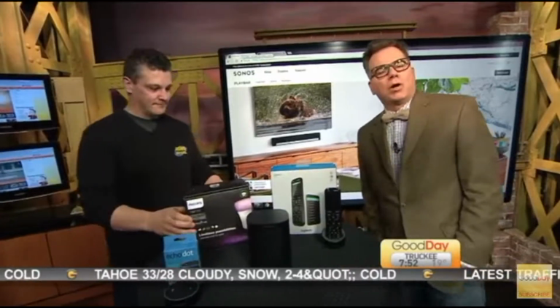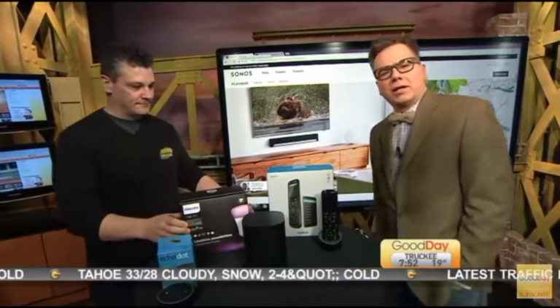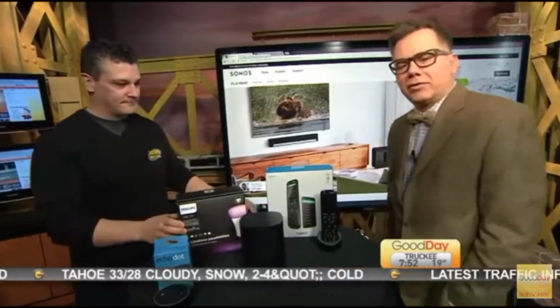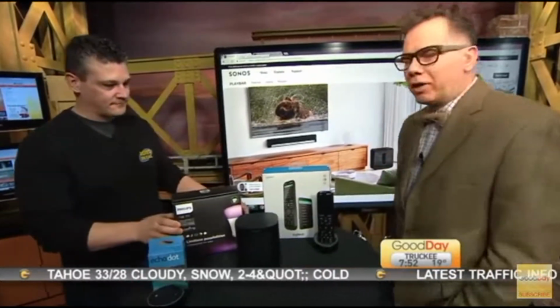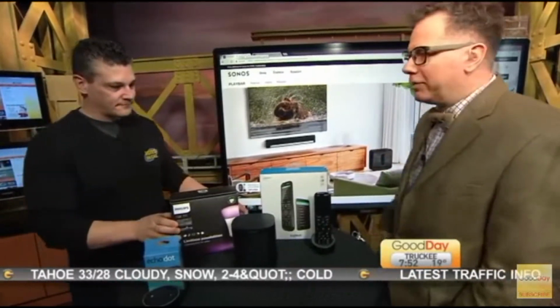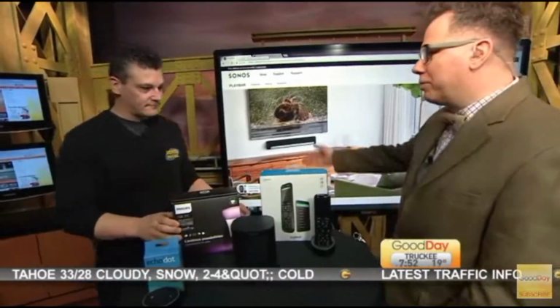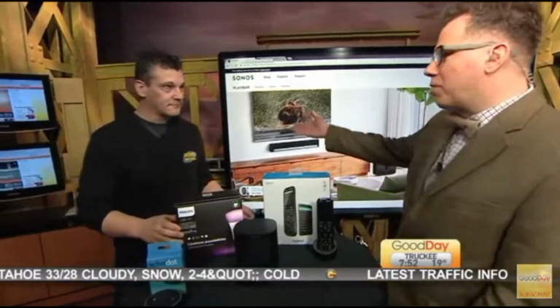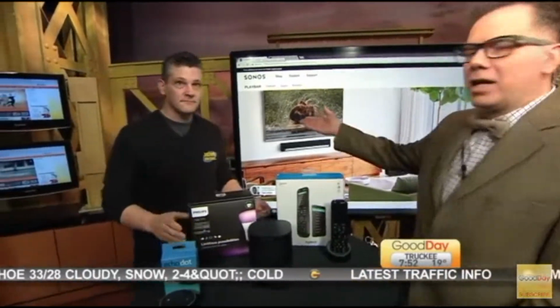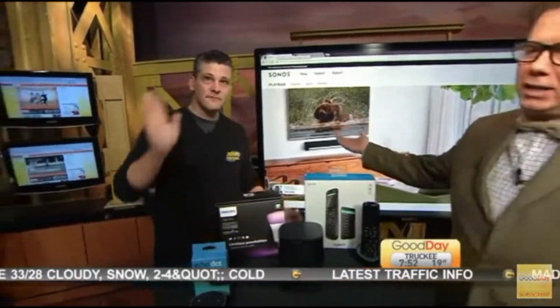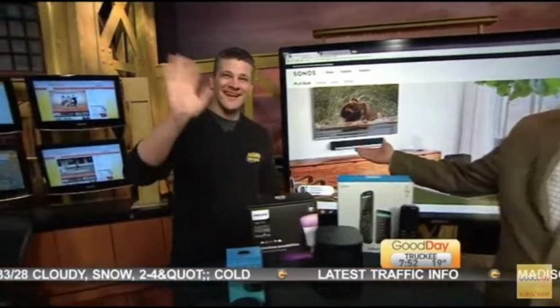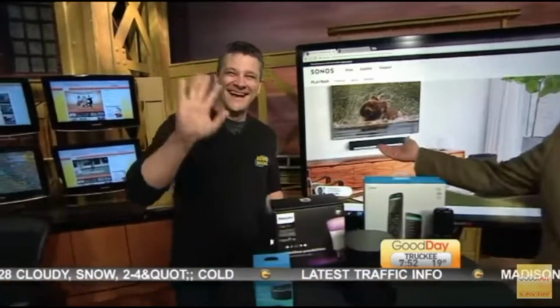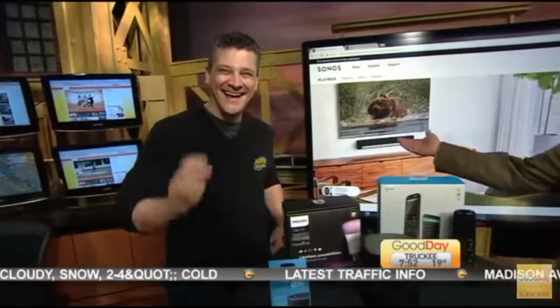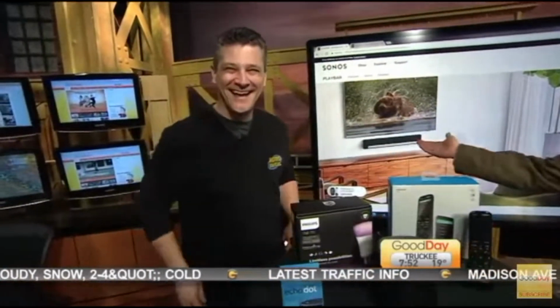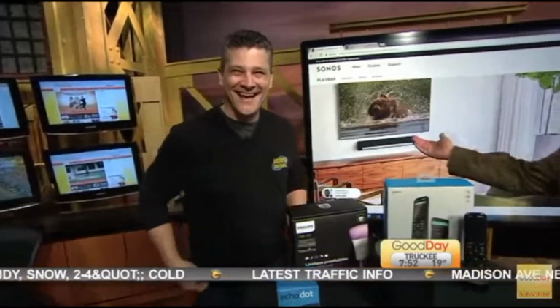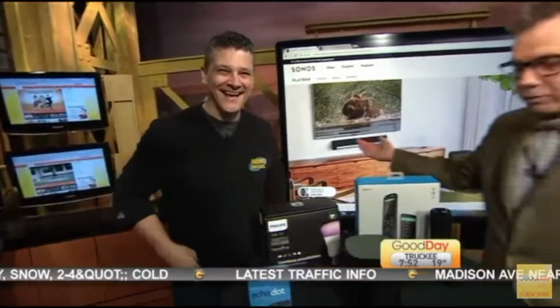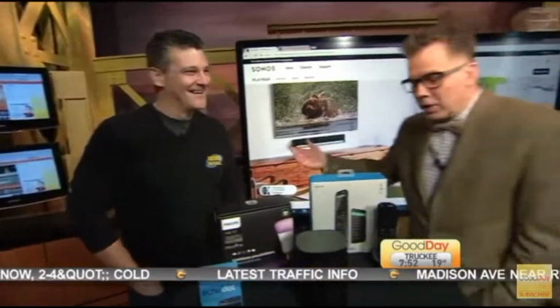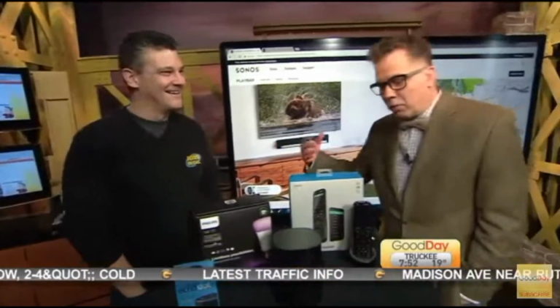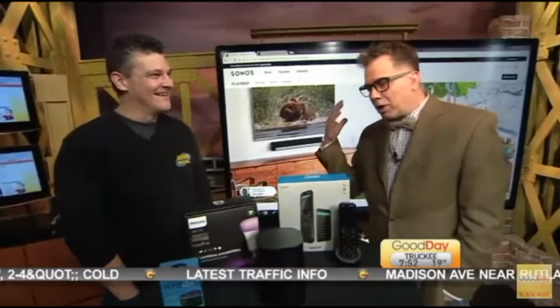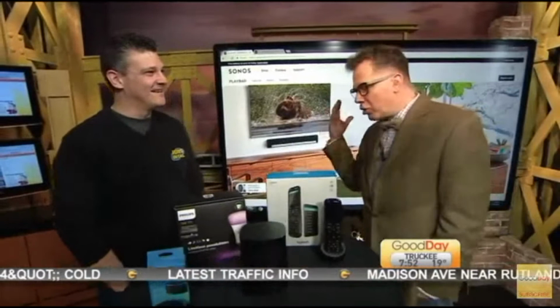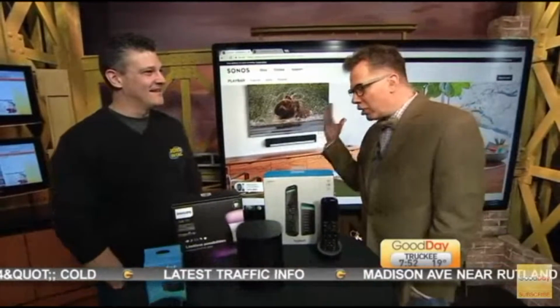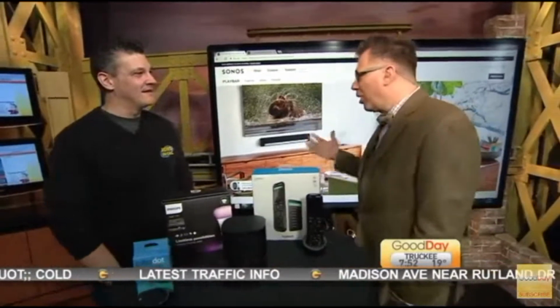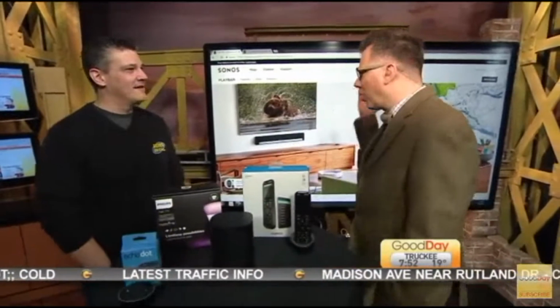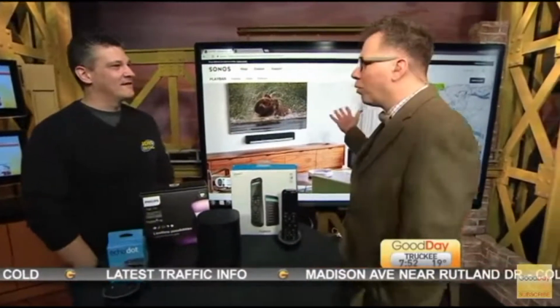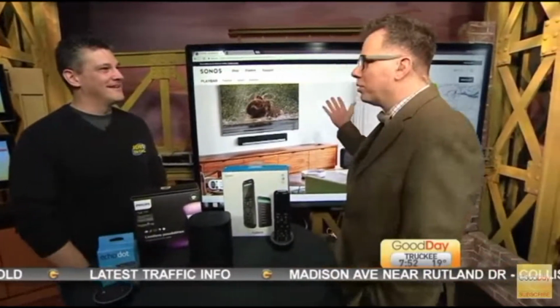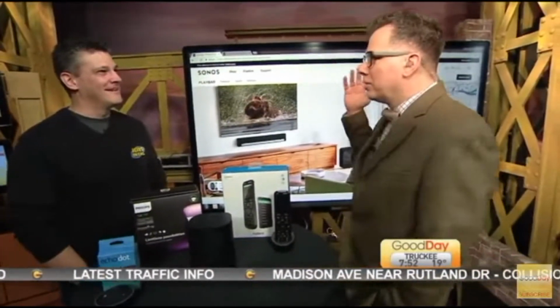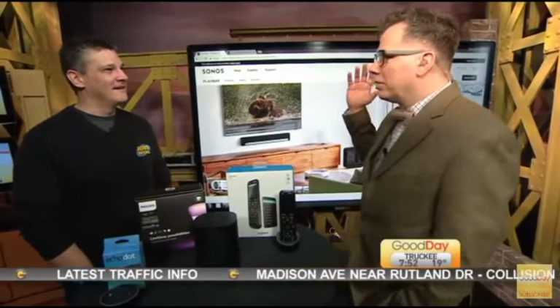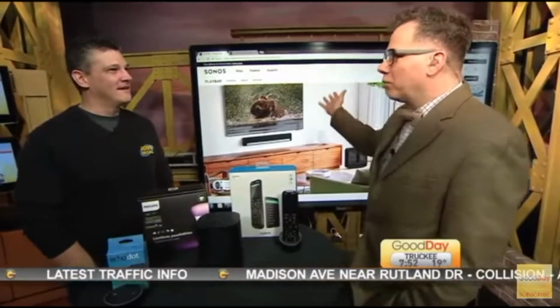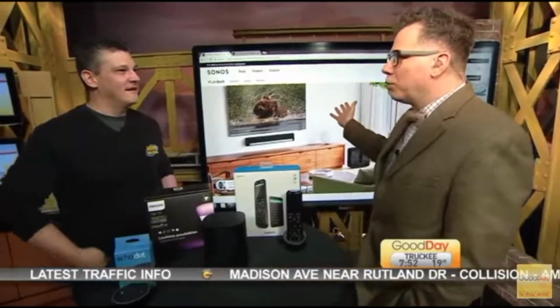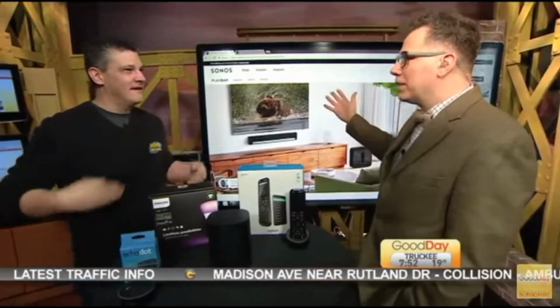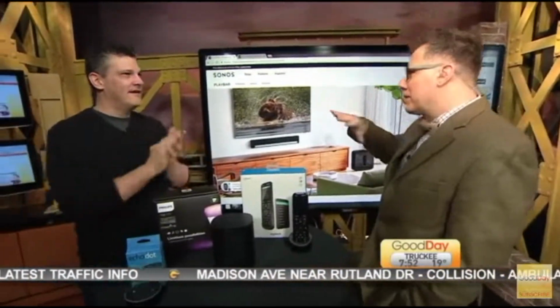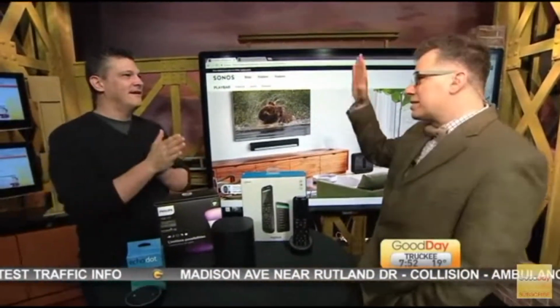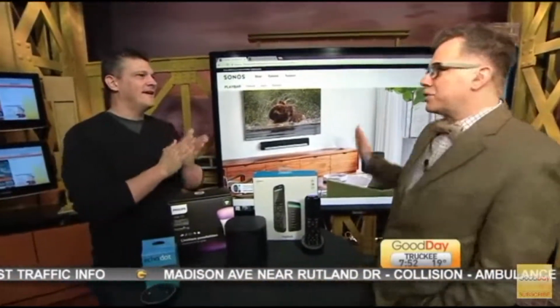Welcome back, ladies and gentlemen. His name is Ryan. He is a Nerd on Call. We want to hook up our home viewing station.